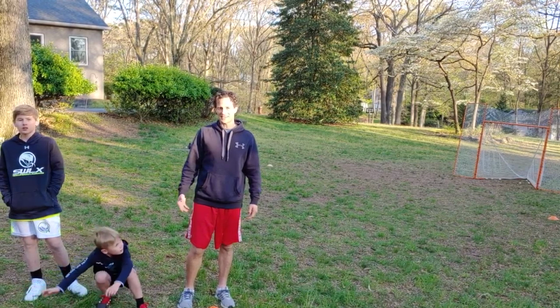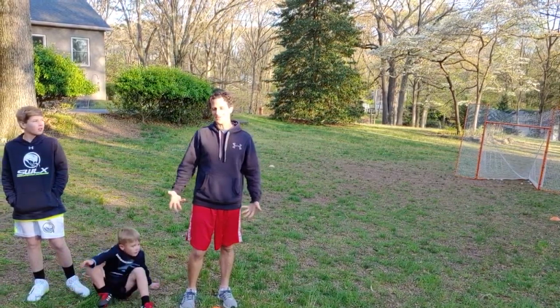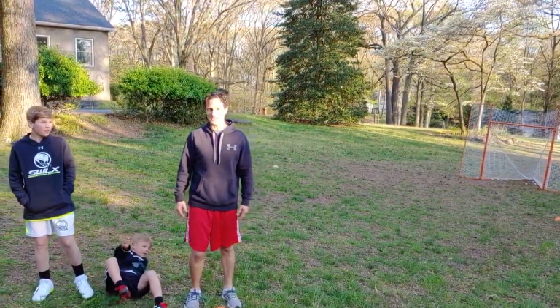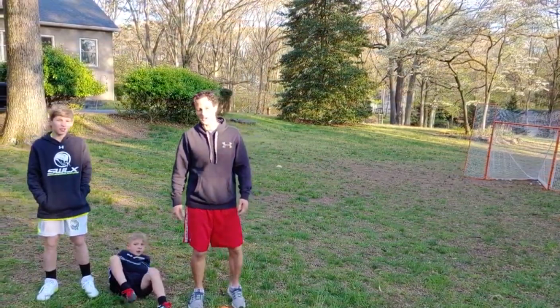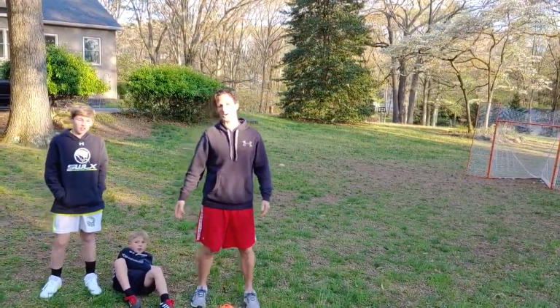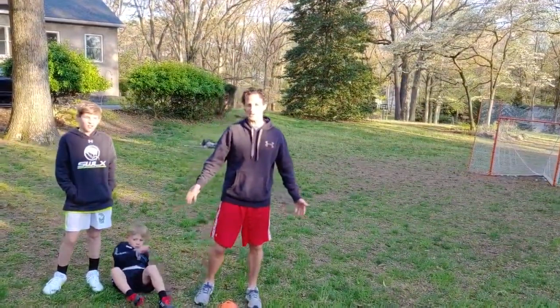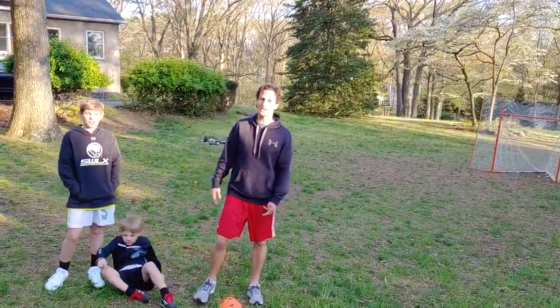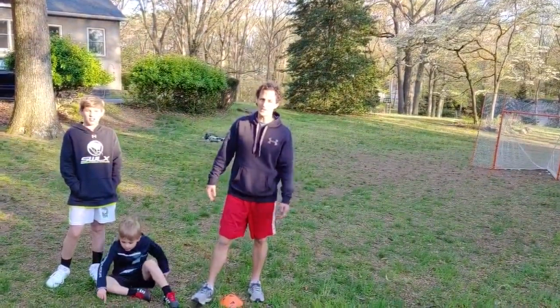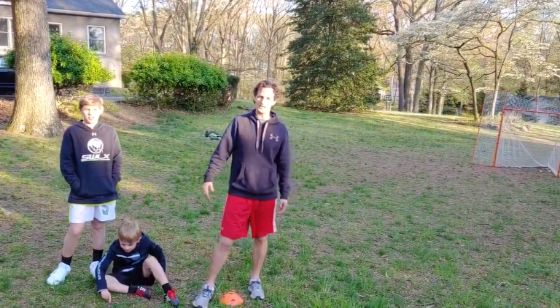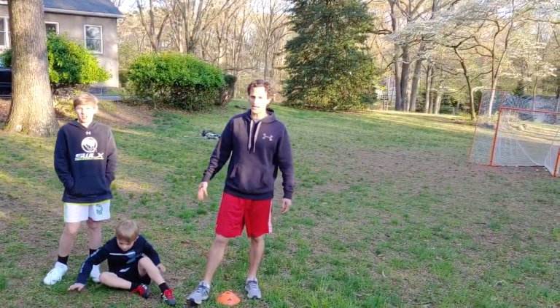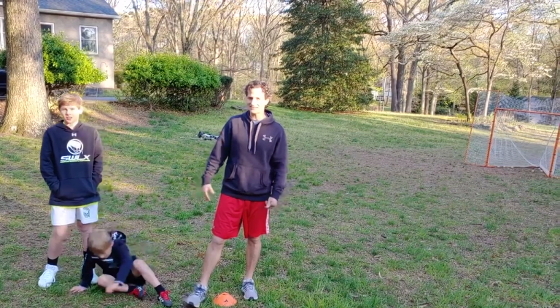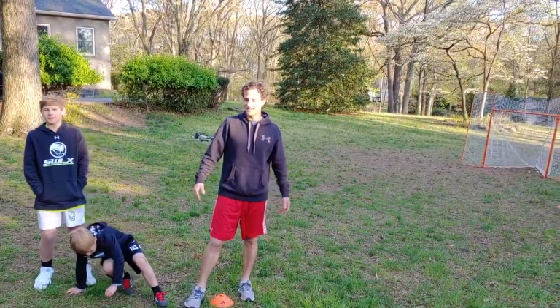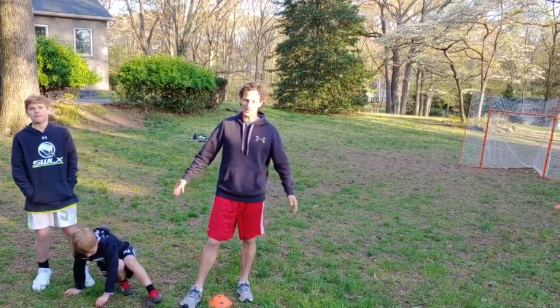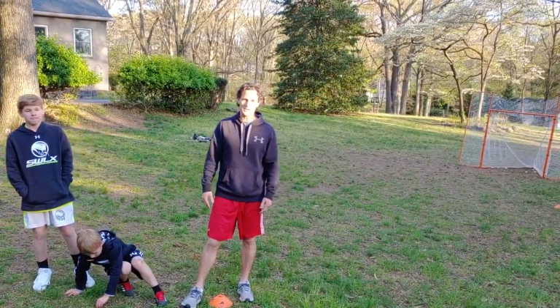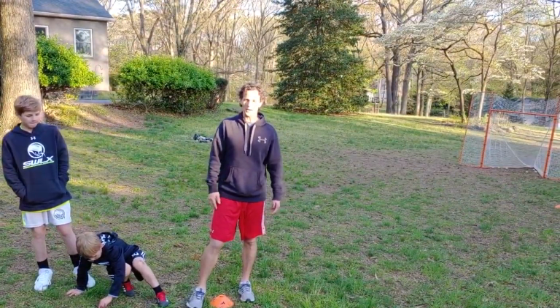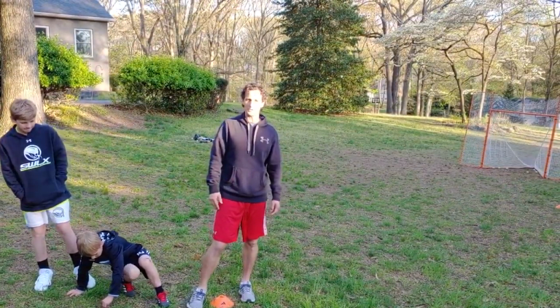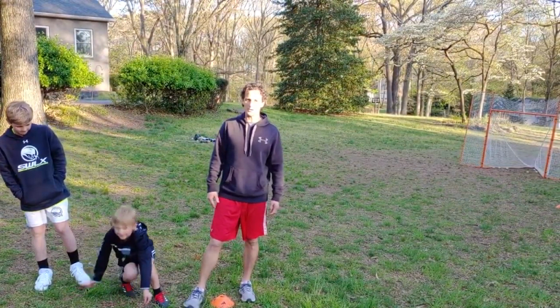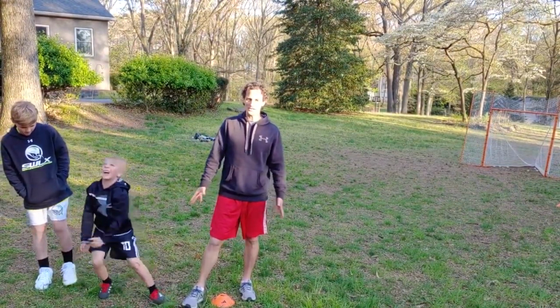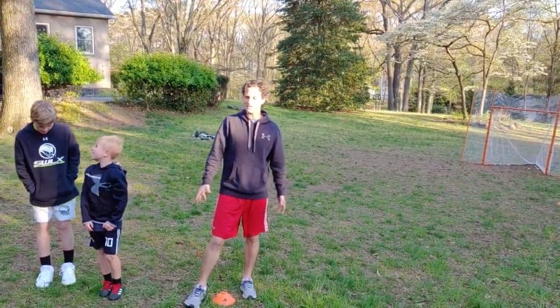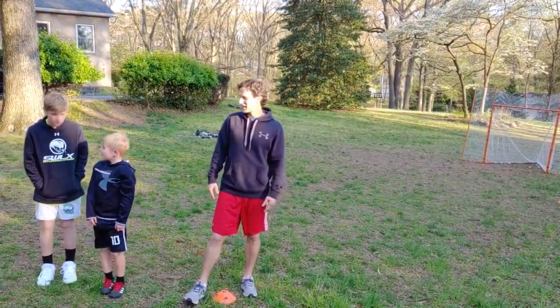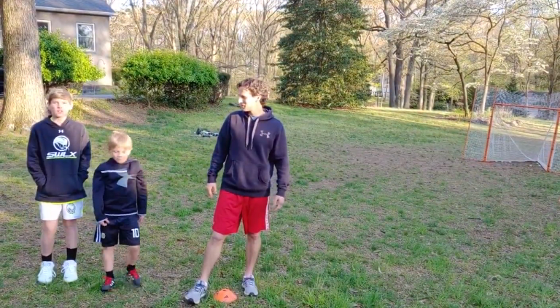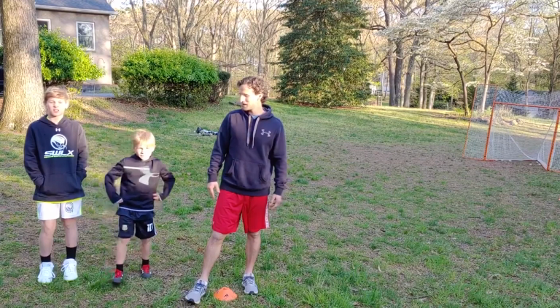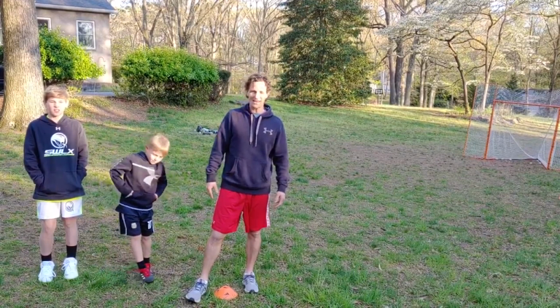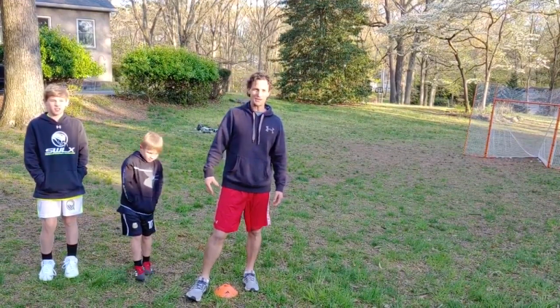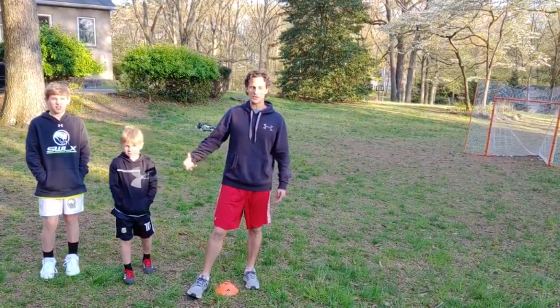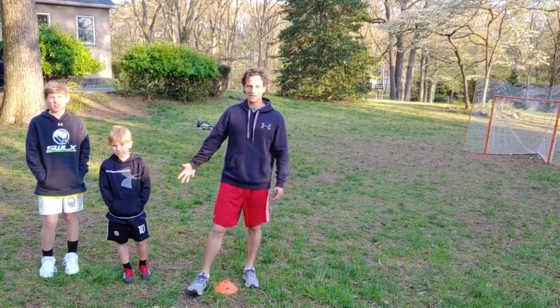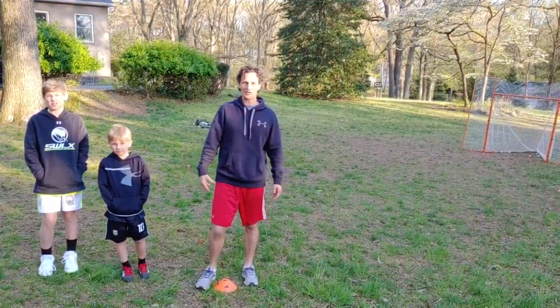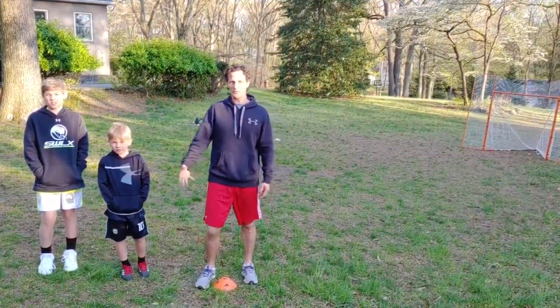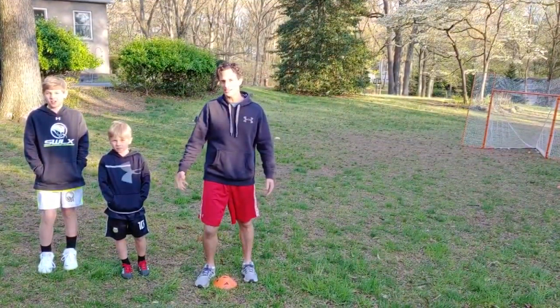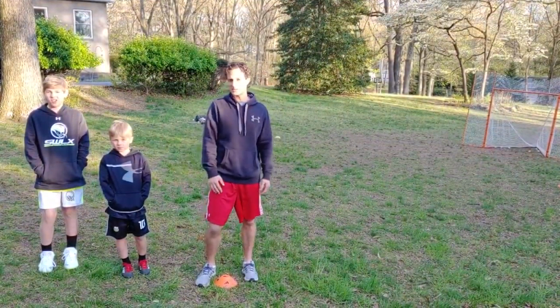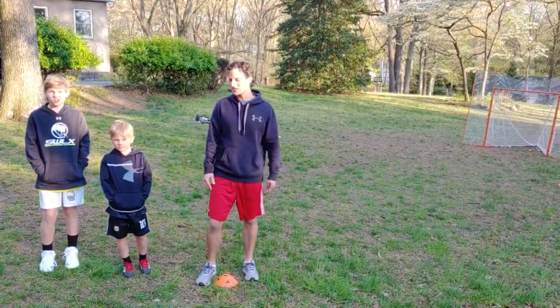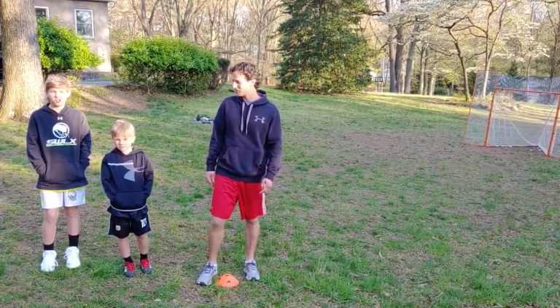All right everybody, this is Coach Paul with the 2026 black team. I hope everybody's doing well. I've been working on your stick skills. I'm going to show you a quick drill today to work on your footwork — speed and agility for you.